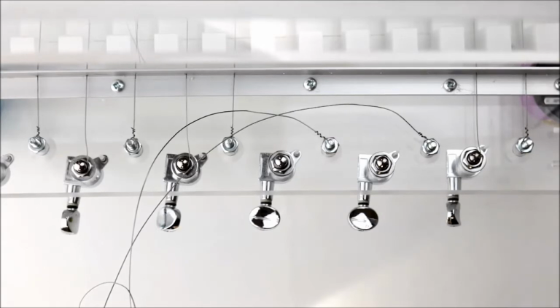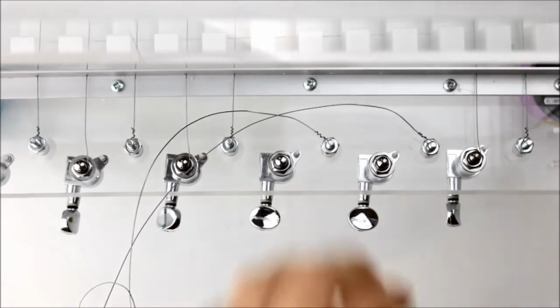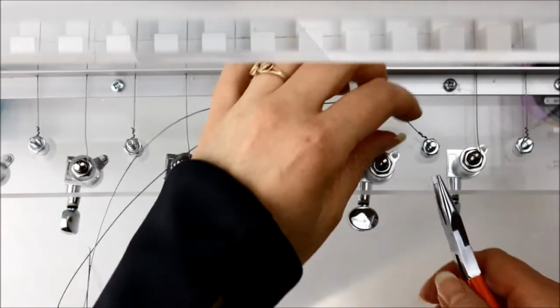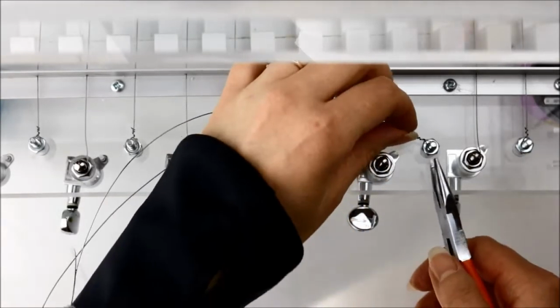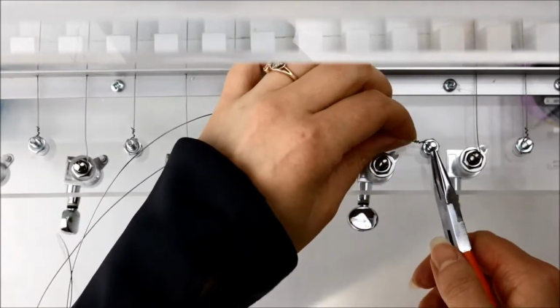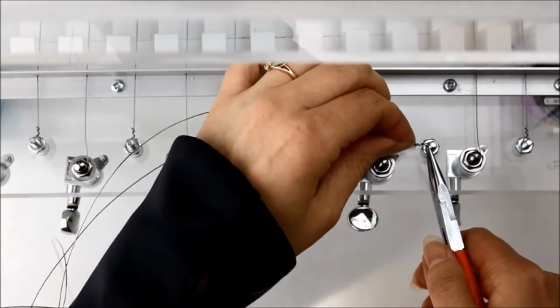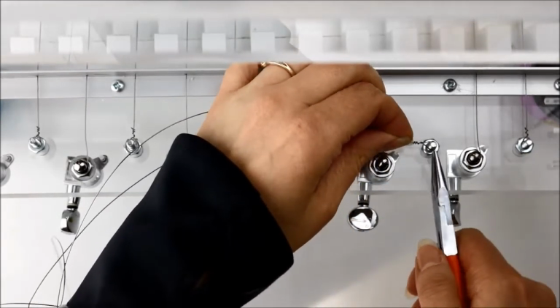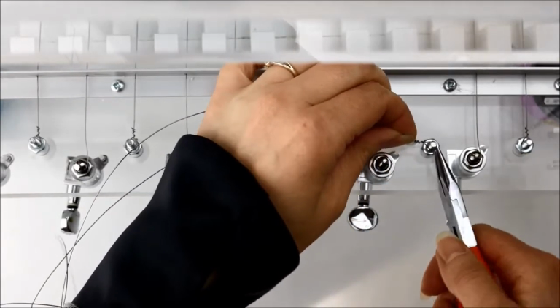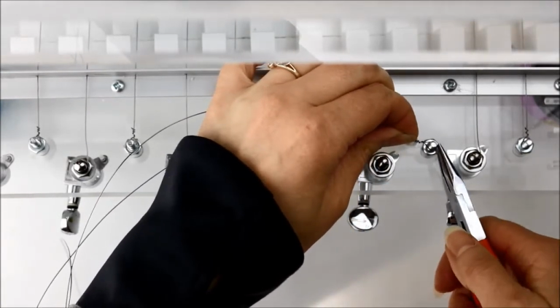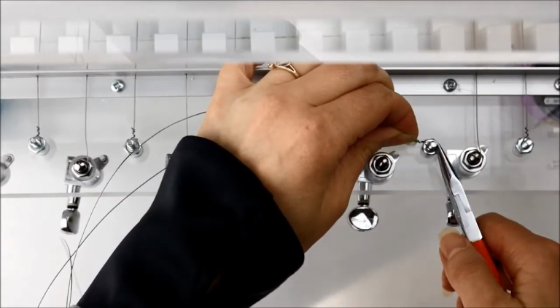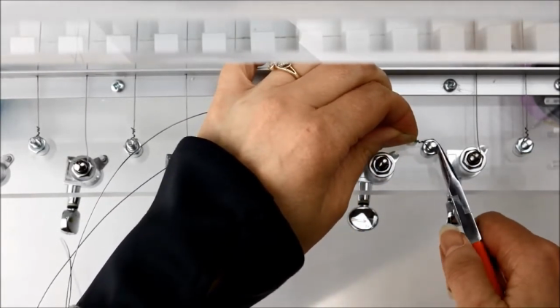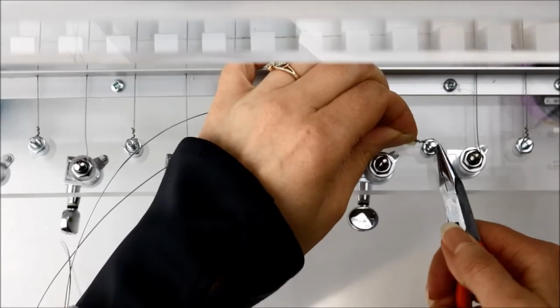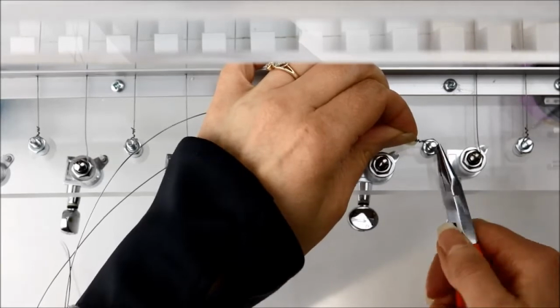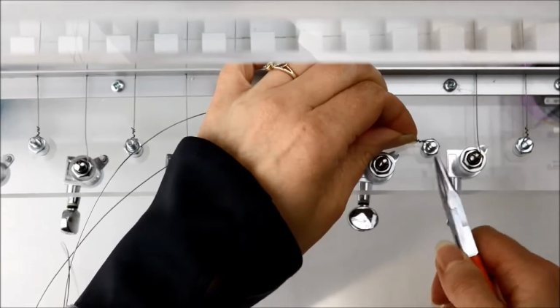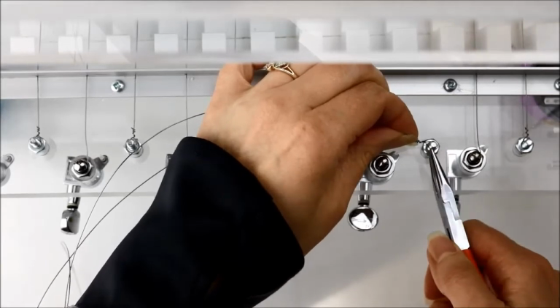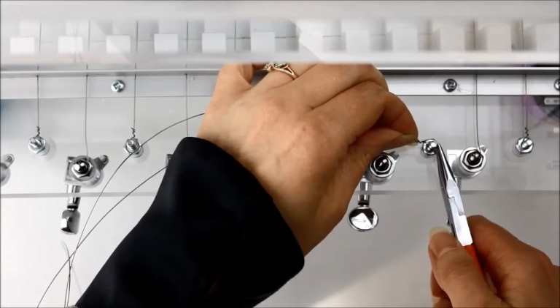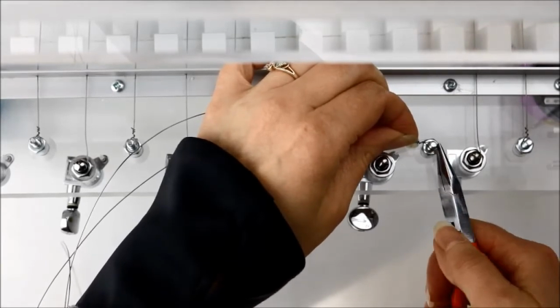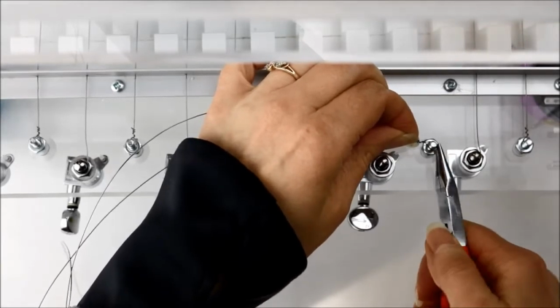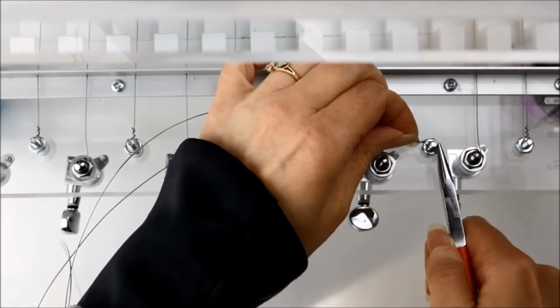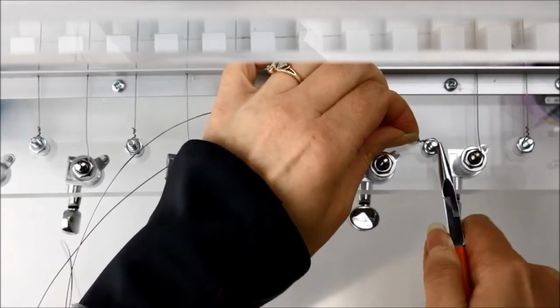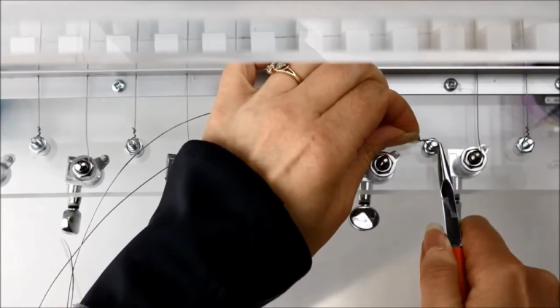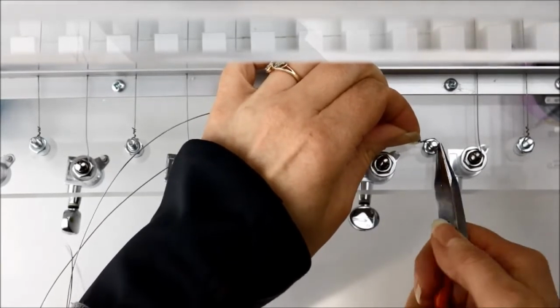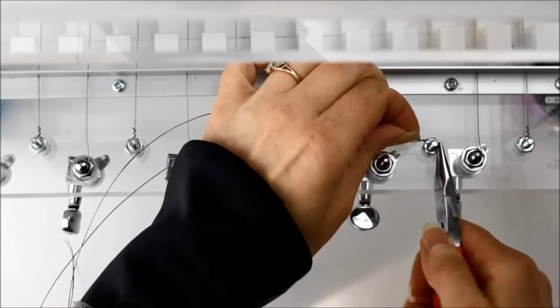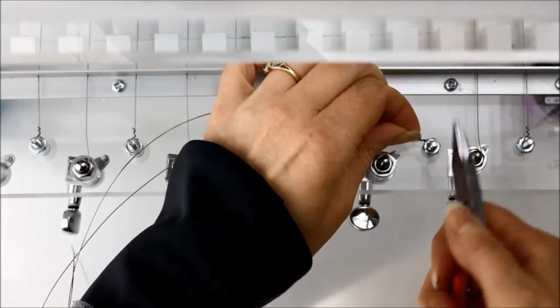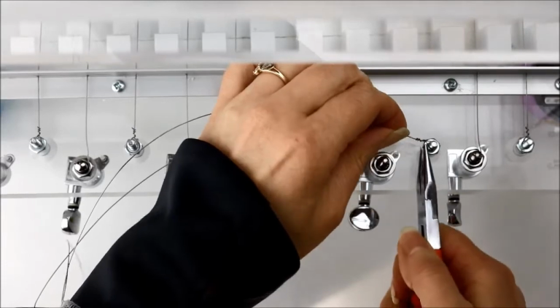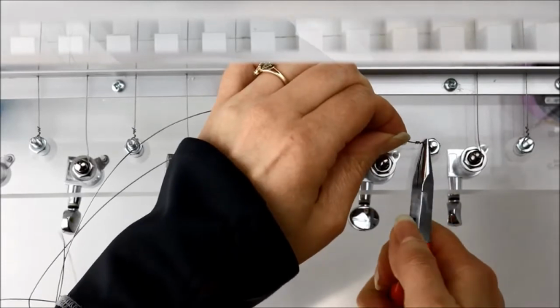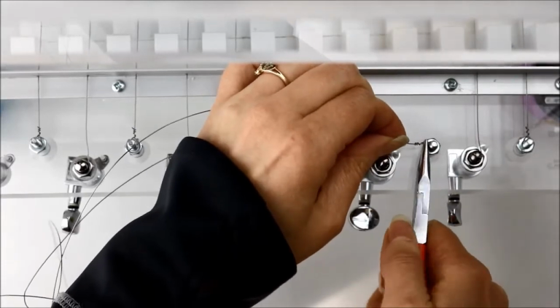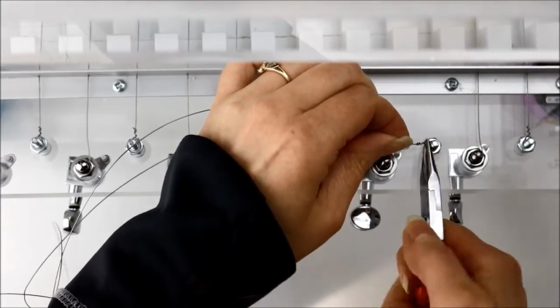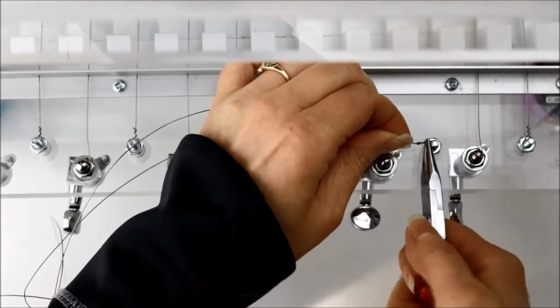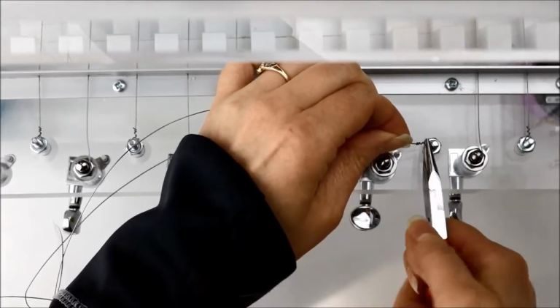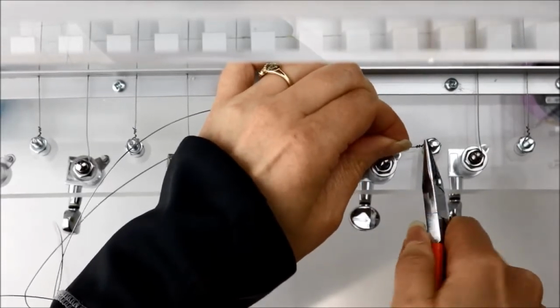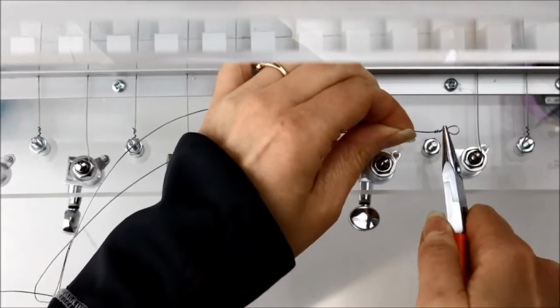The first step when replacing your soap cutter wires is to remove the old wire. On my soap cutter I have these bolts here that the wire is attached to, so I'm just going to use my pliers to wiggle the ends free on the side that's attached to the bolt.